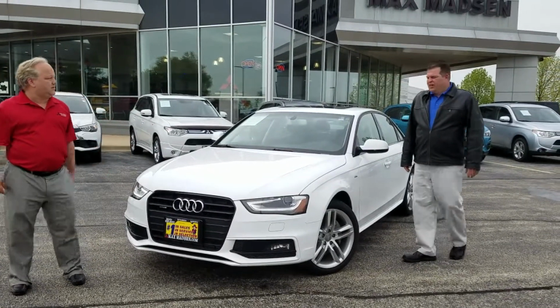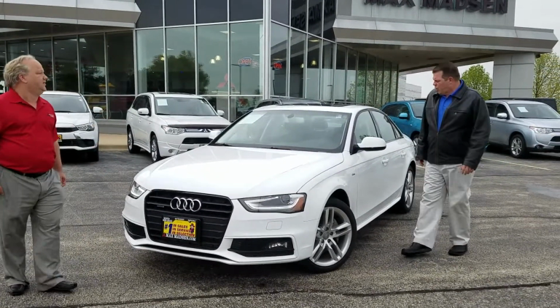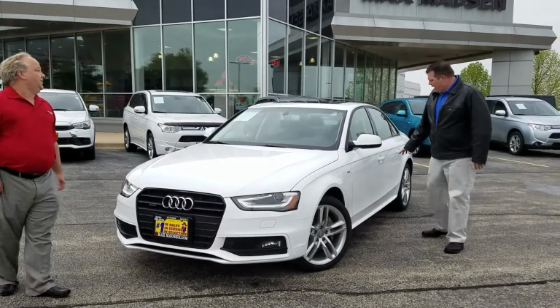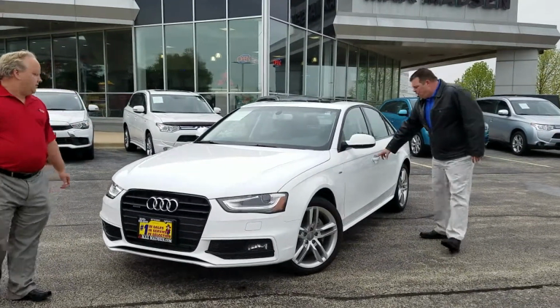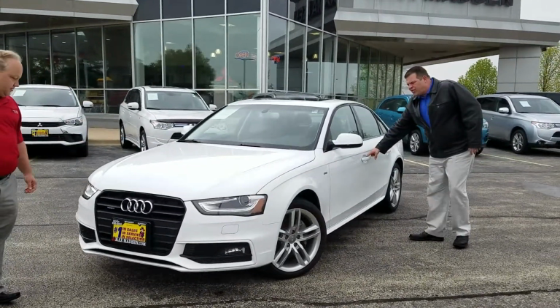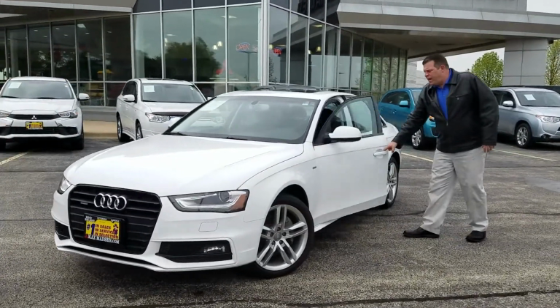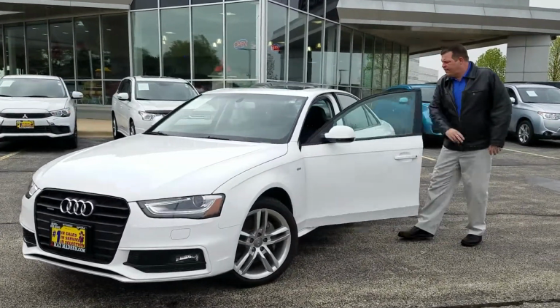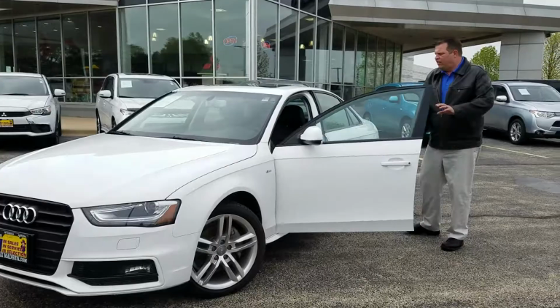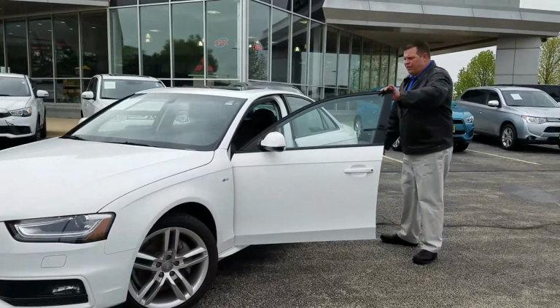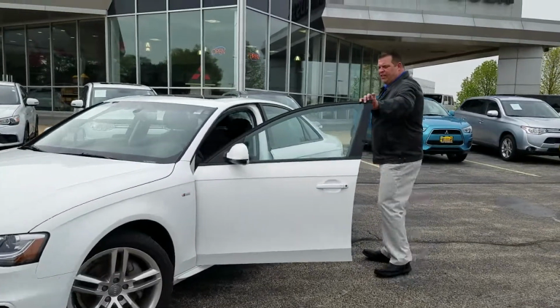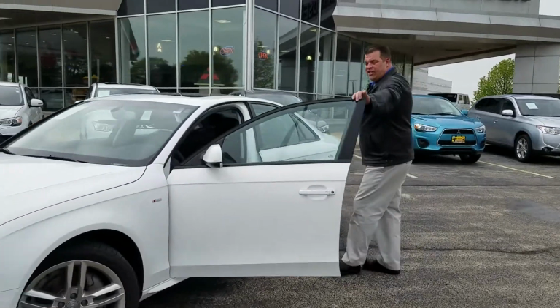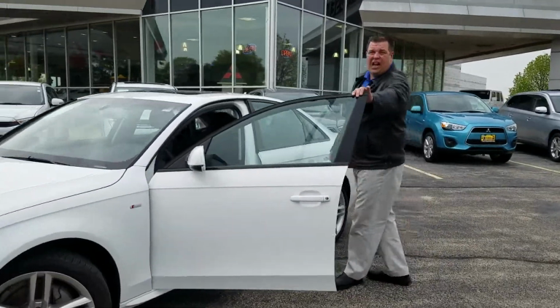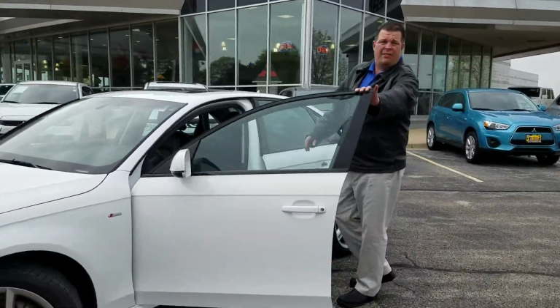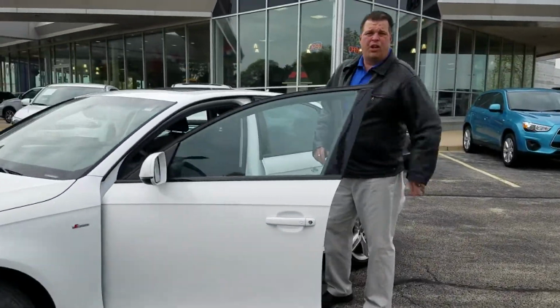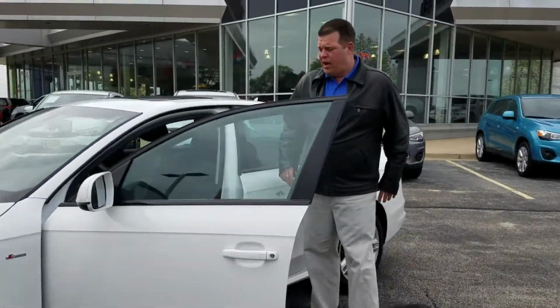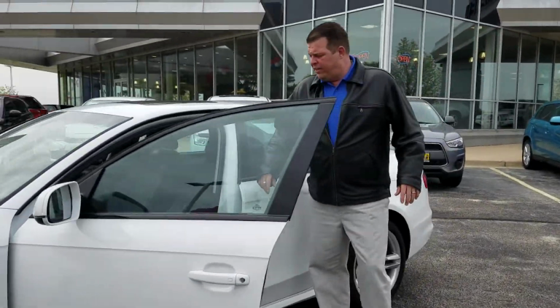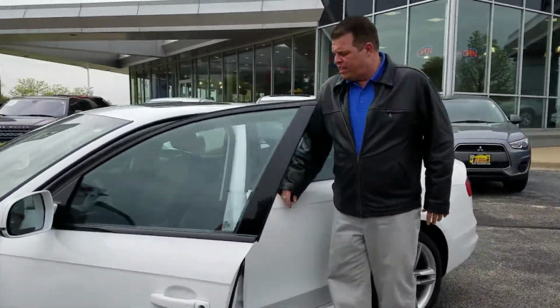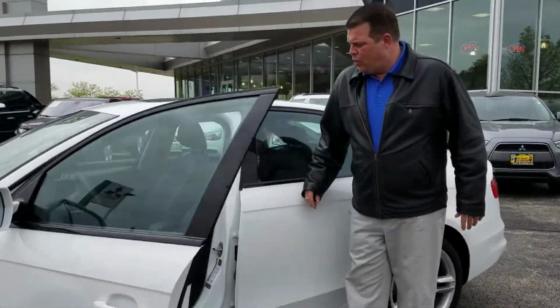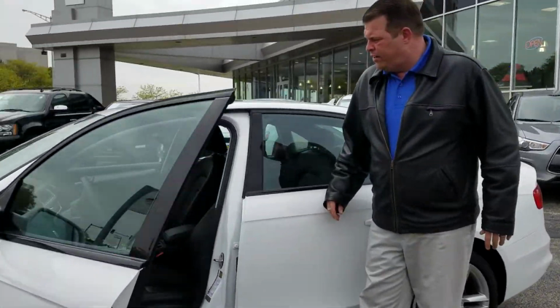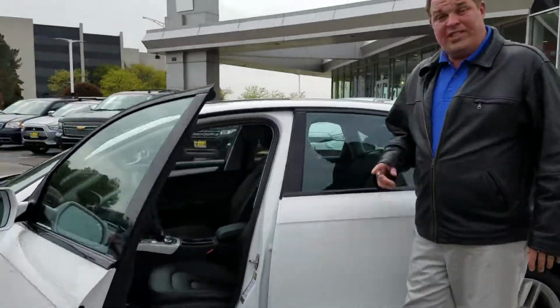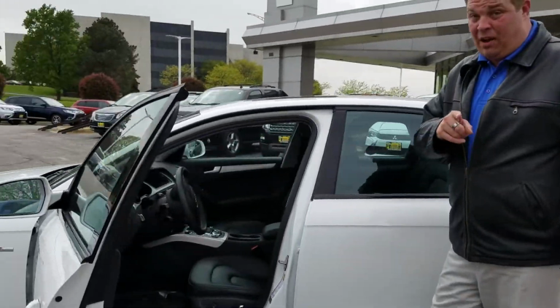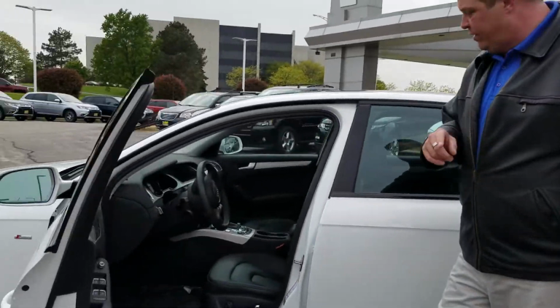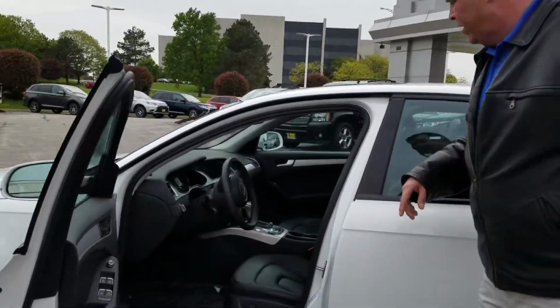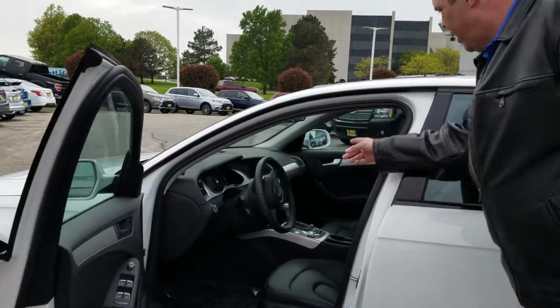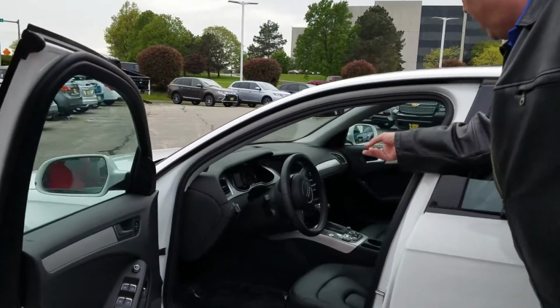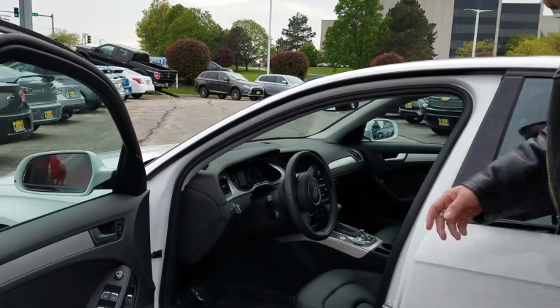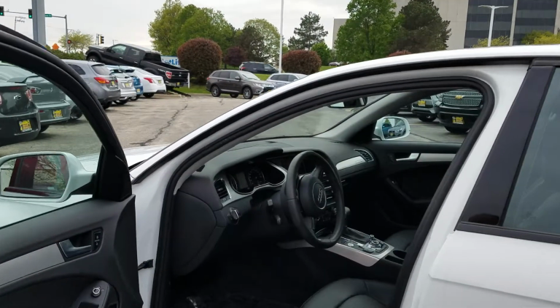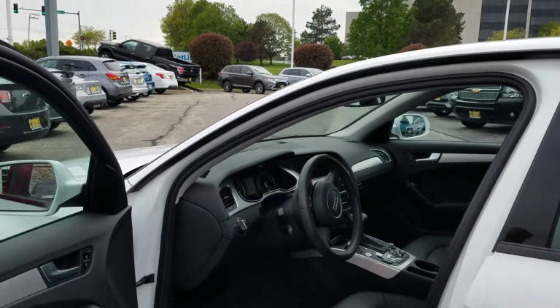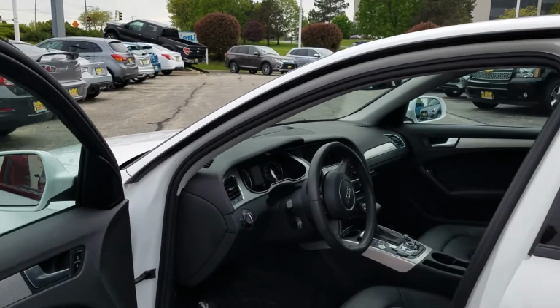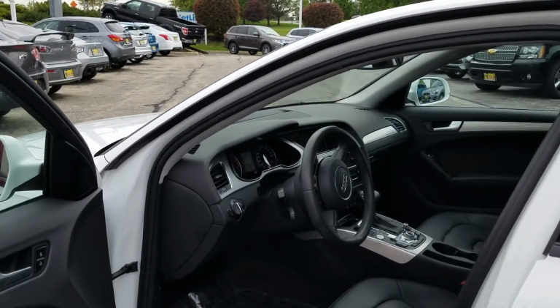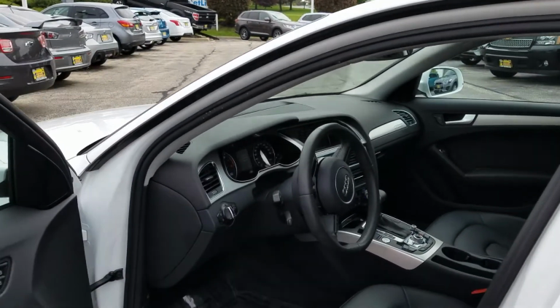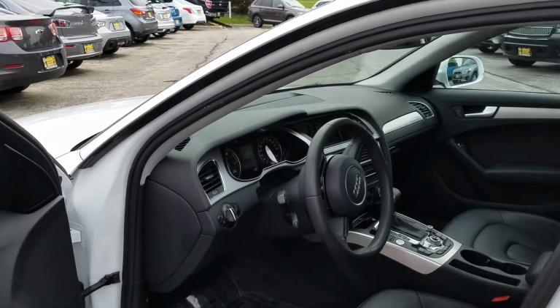This Audi A4 is great. It's got leather interior. It does not have the wood inlay that you did not want. Why don't you tell me a little bit about the inside, John?